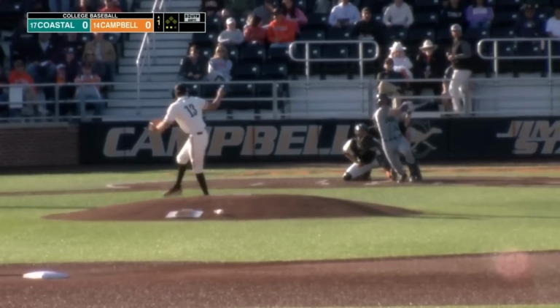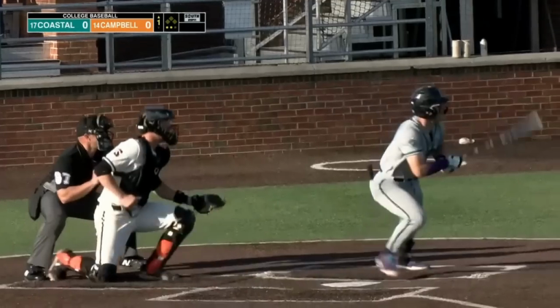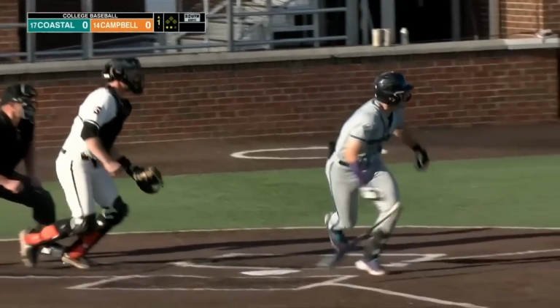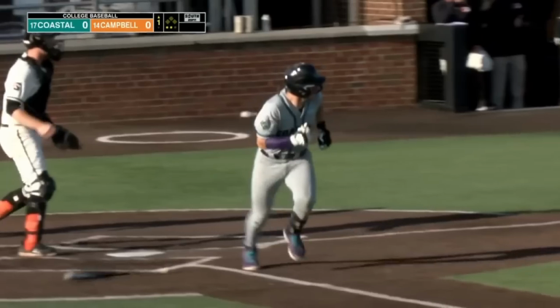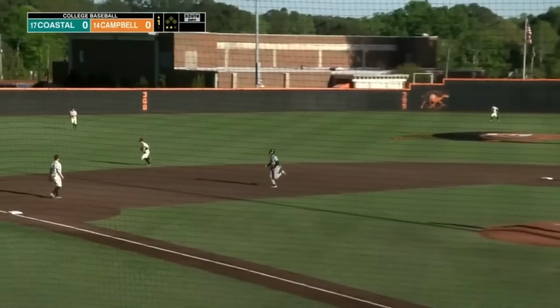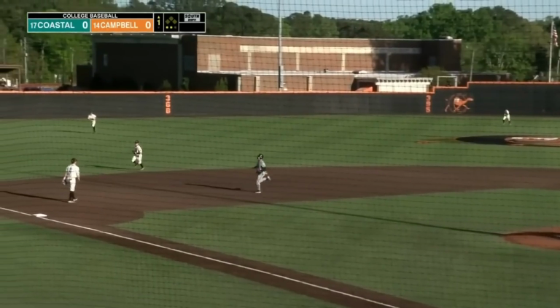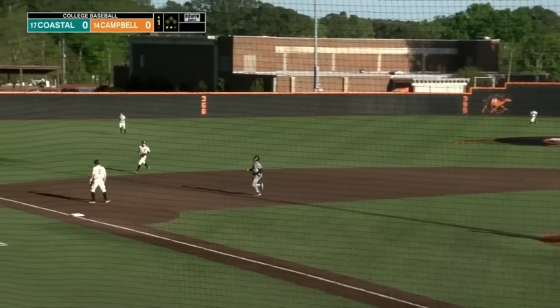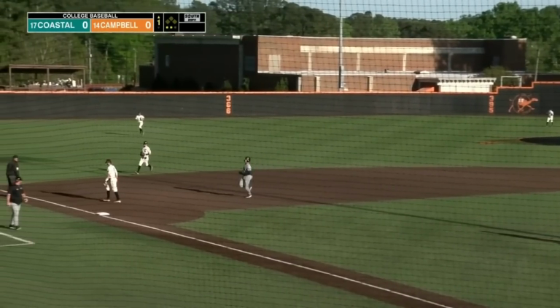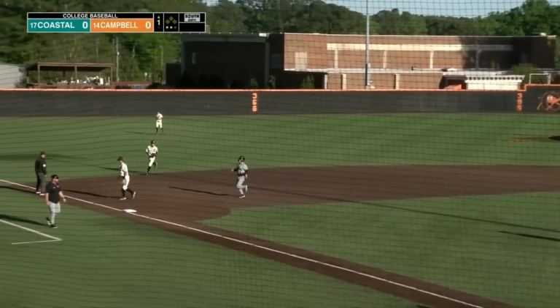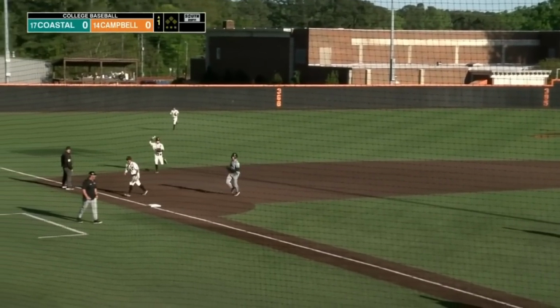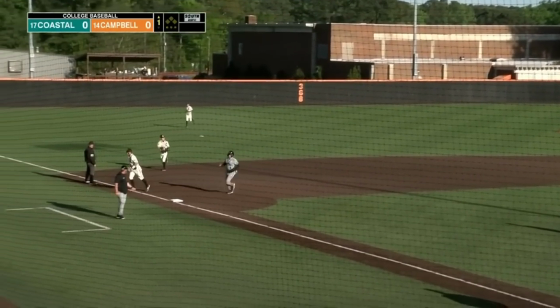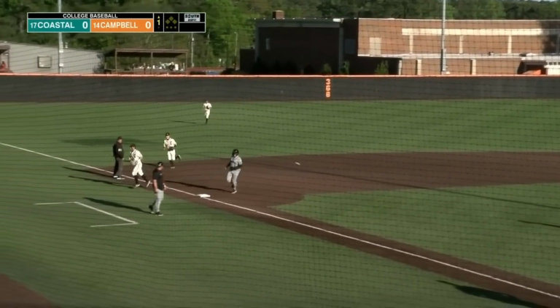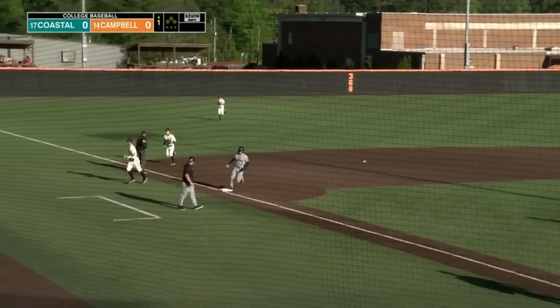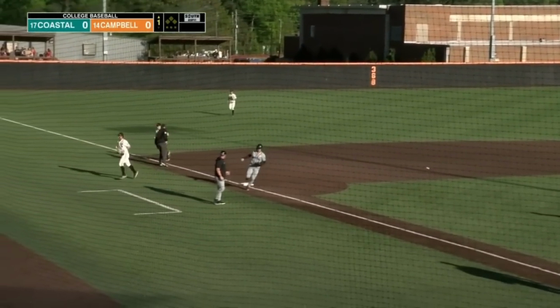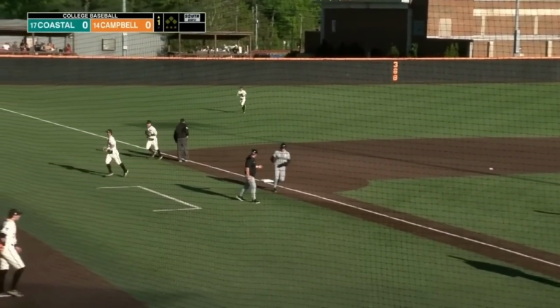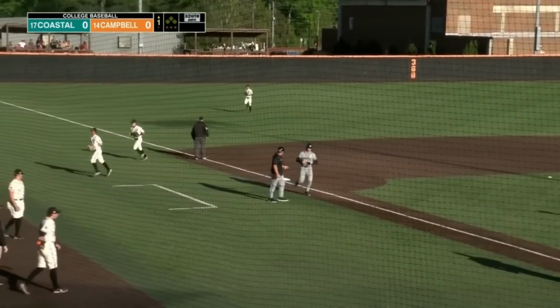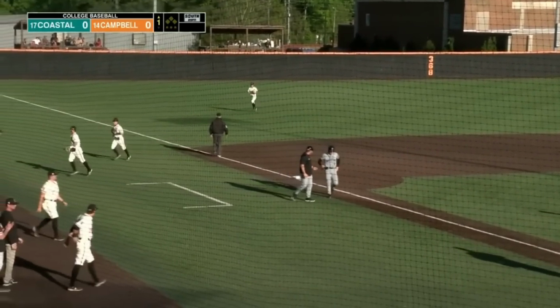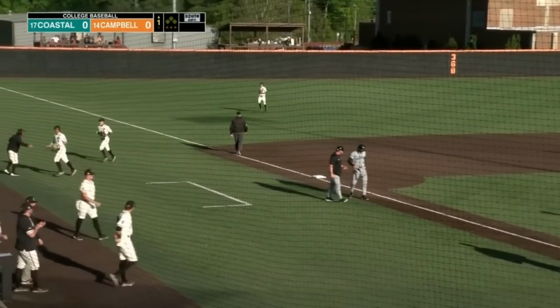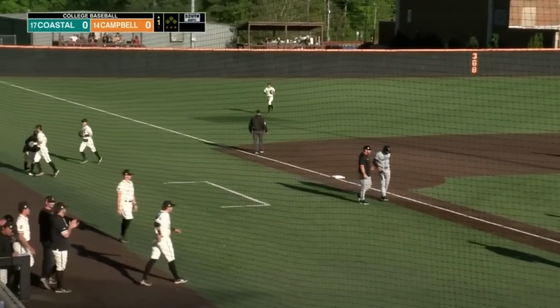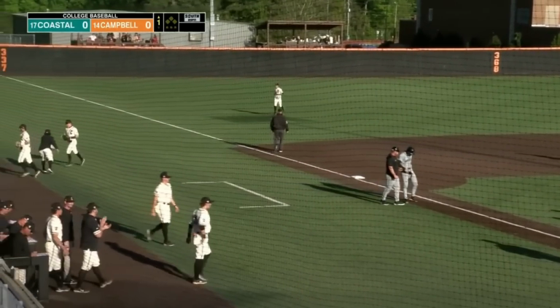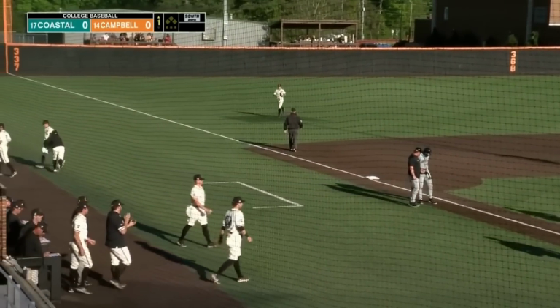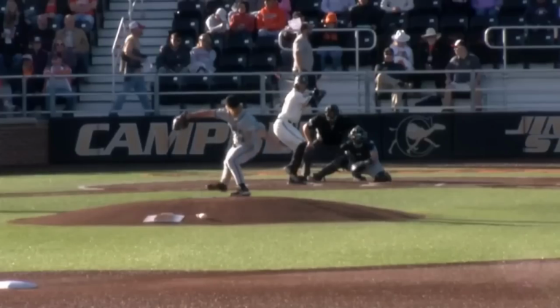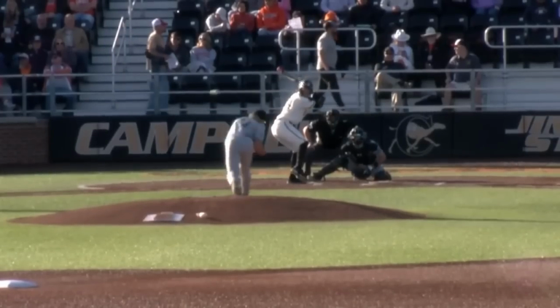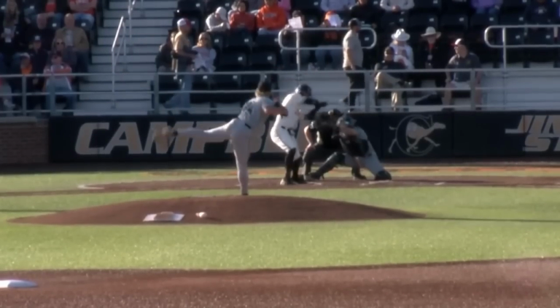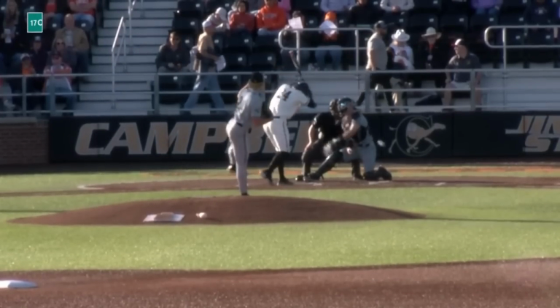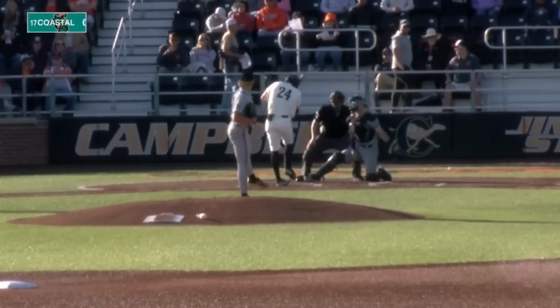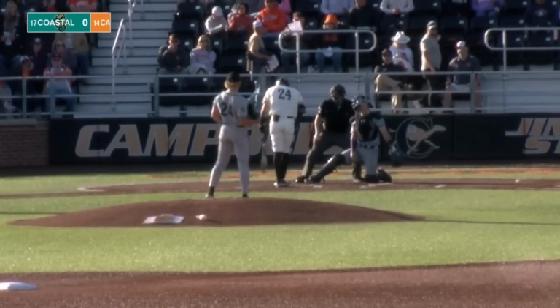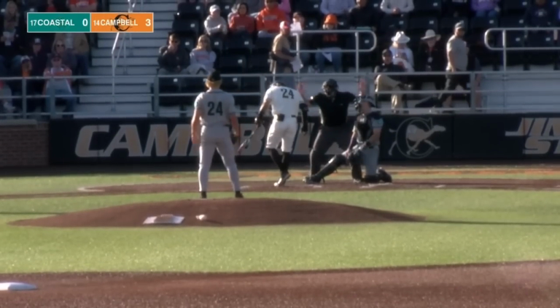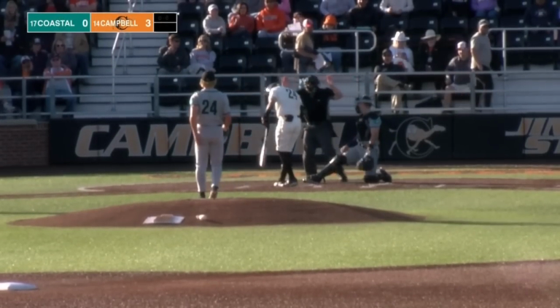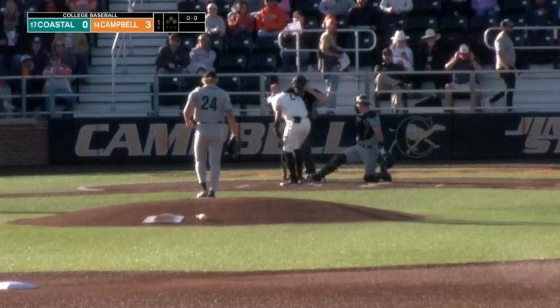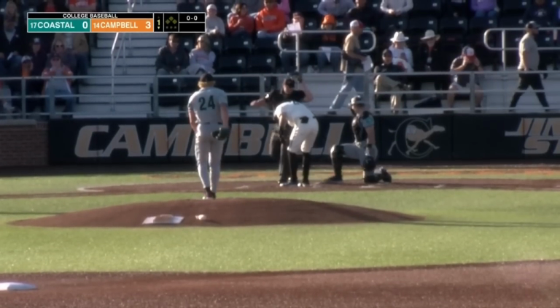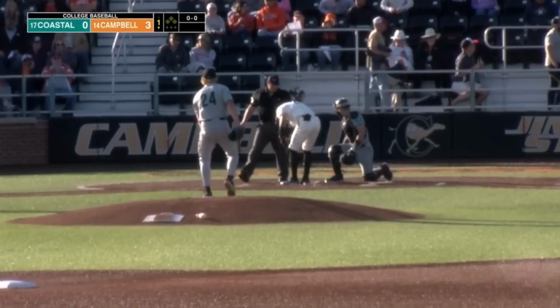He drills the first pitch over to short. Another hard hit ball from Bender, and Campbell's defense is over it. And Belbin gets hit by the very first pitch.